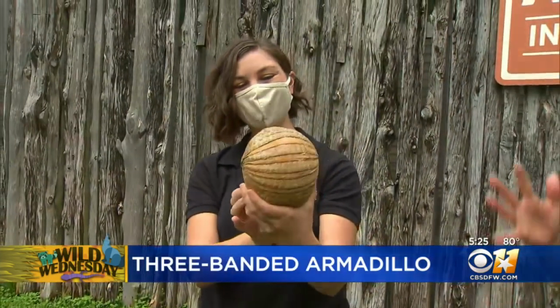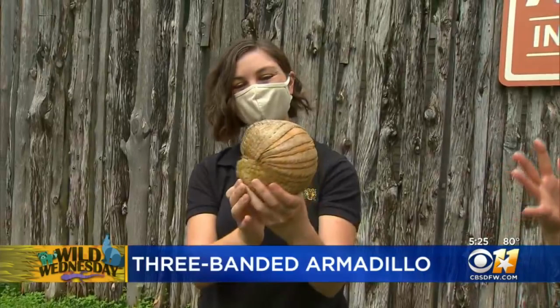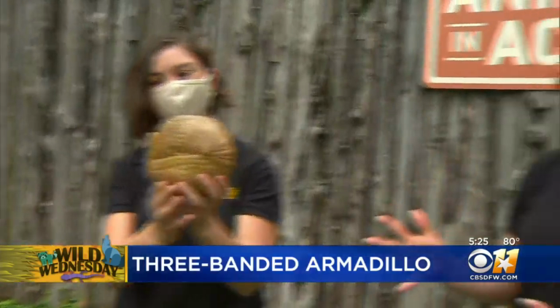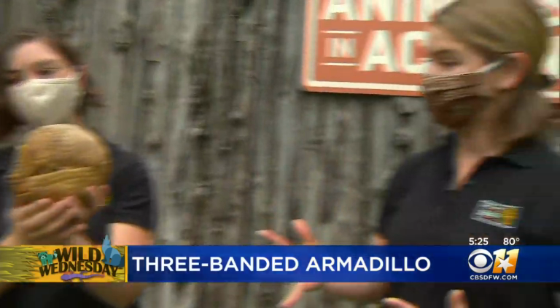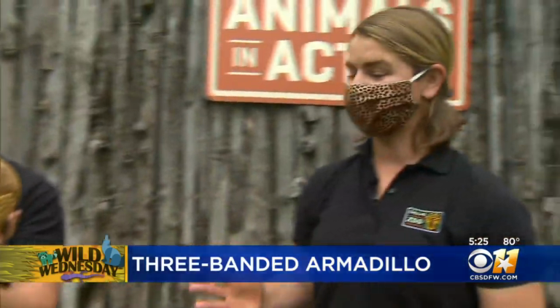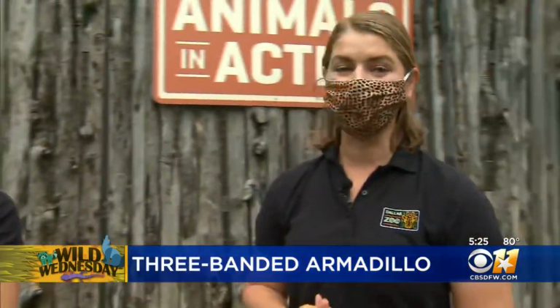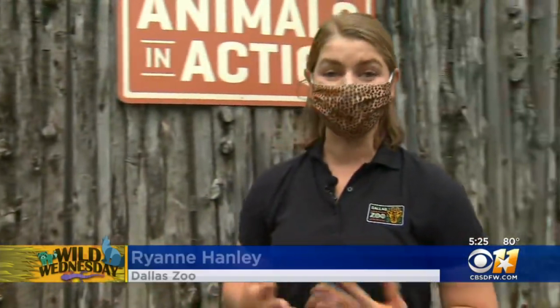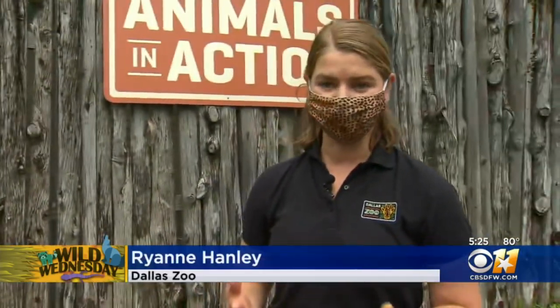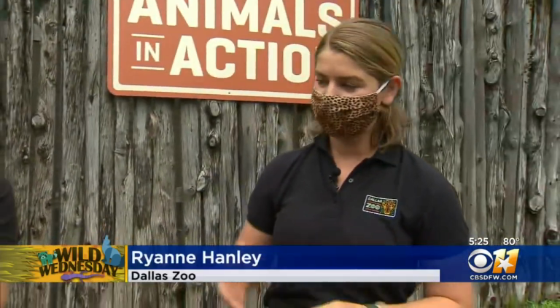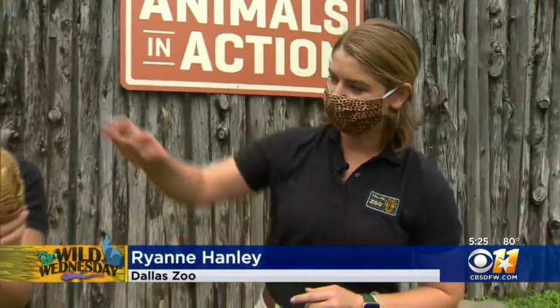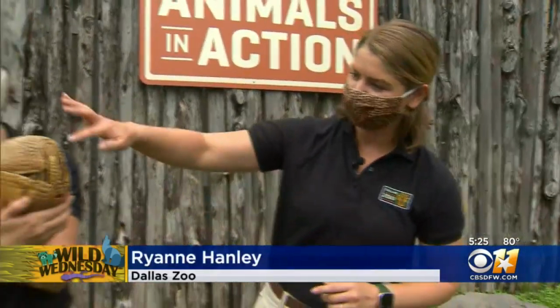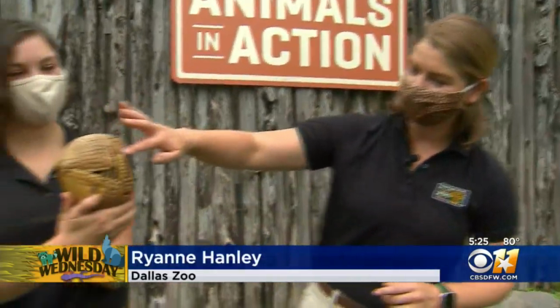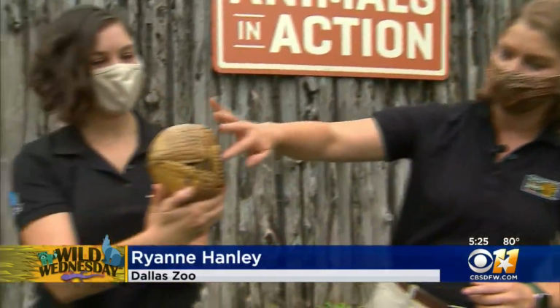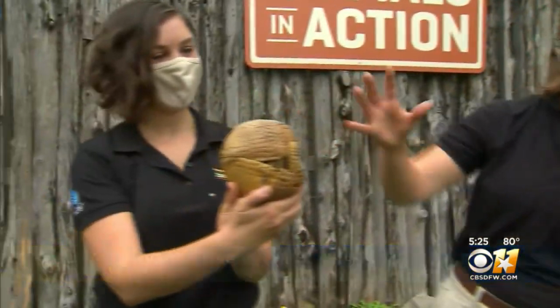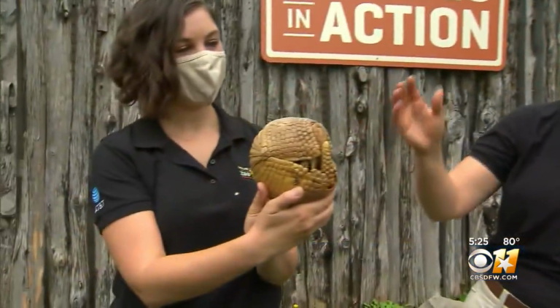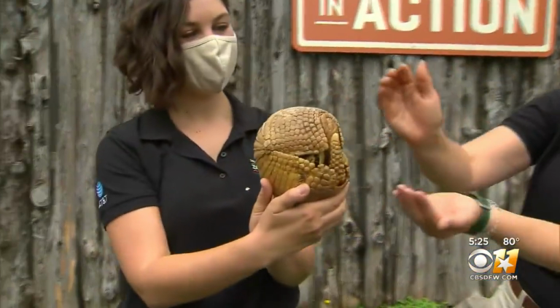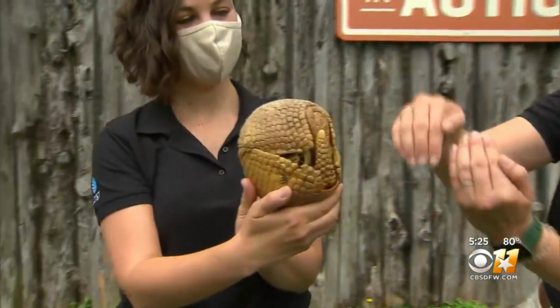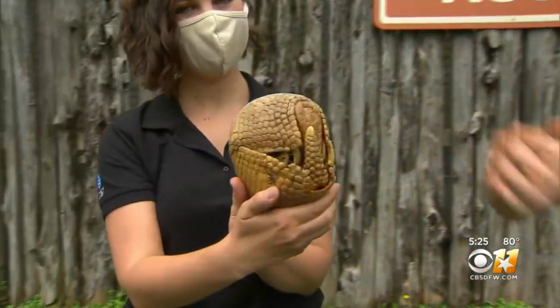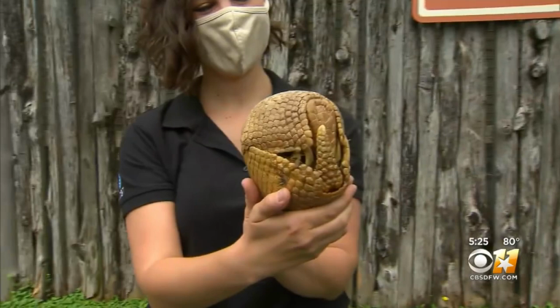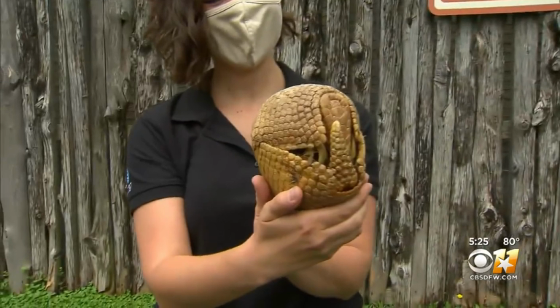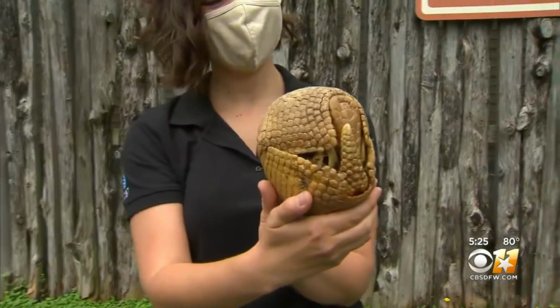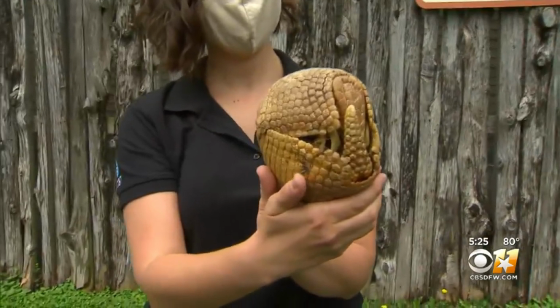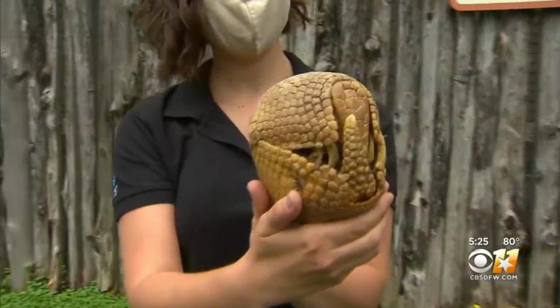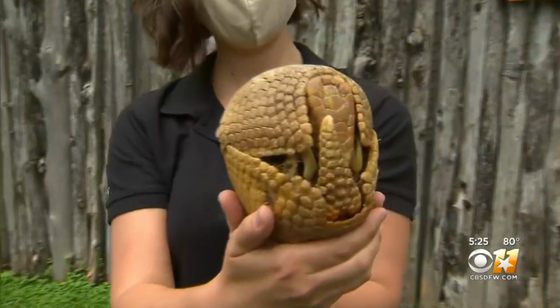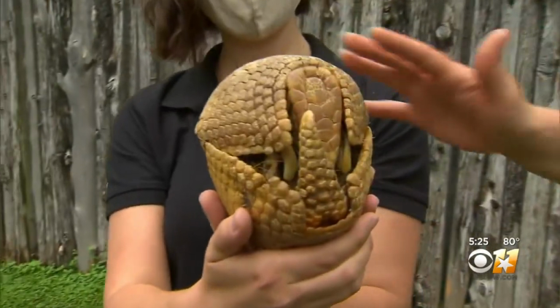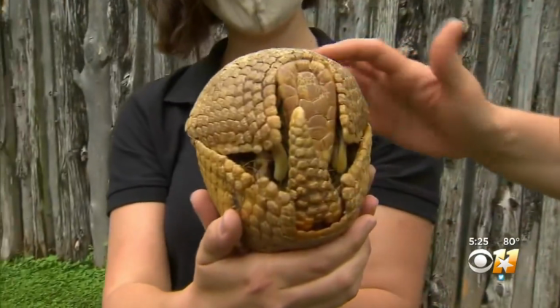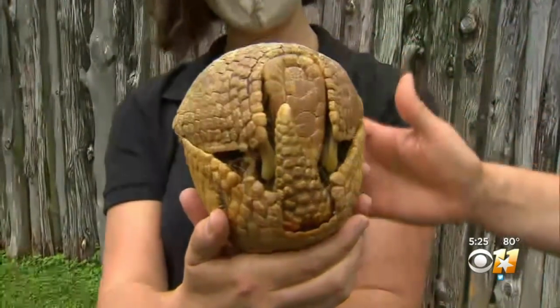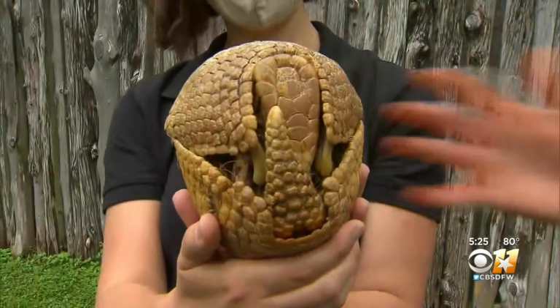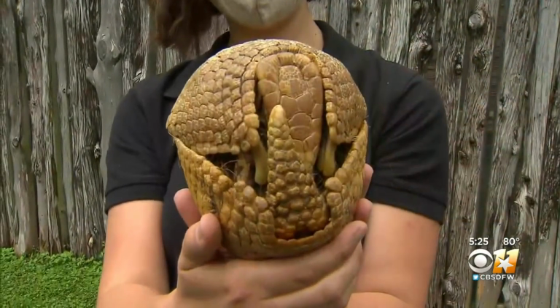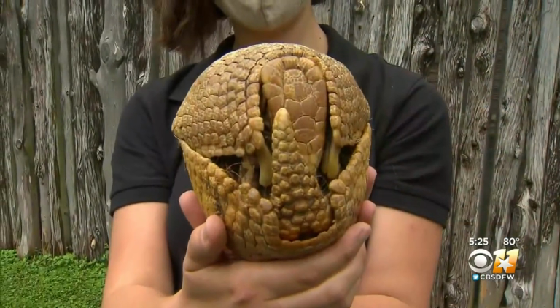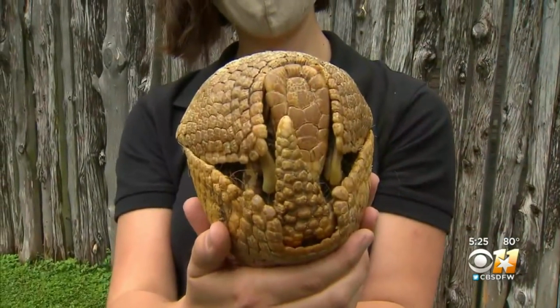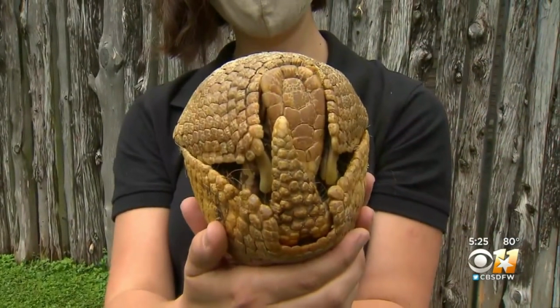She's one of the only species that can roll up completely into a ball. Her head and her tail almost act like little puzzle pieces that come together, and that's just great protection — showing that hard armor to help keep her safe from predators.